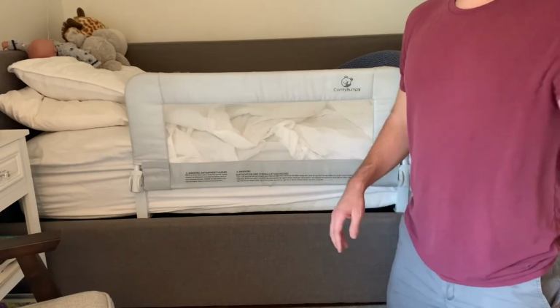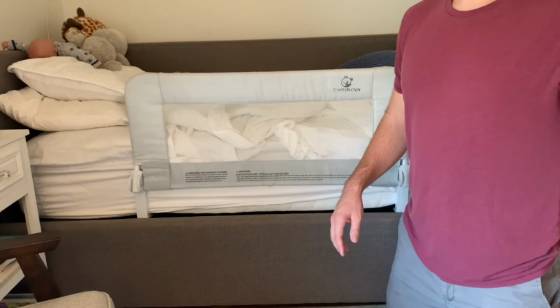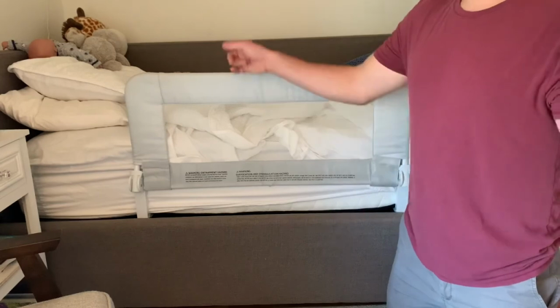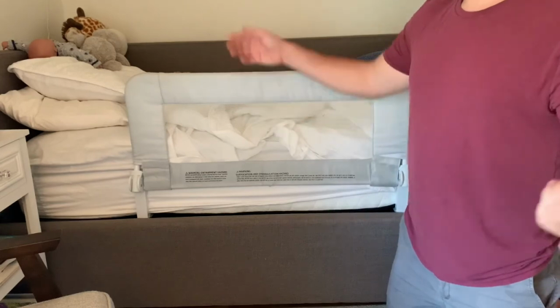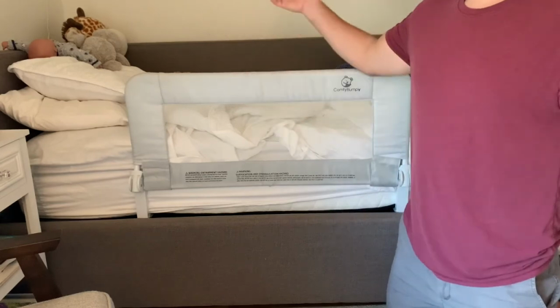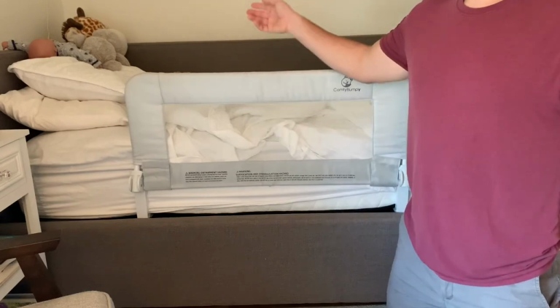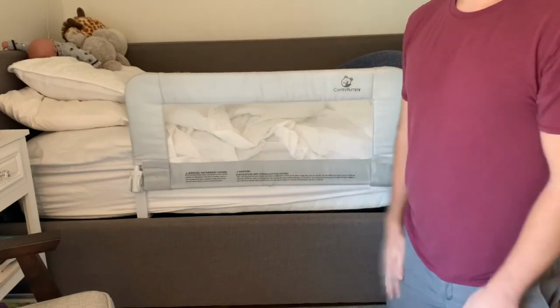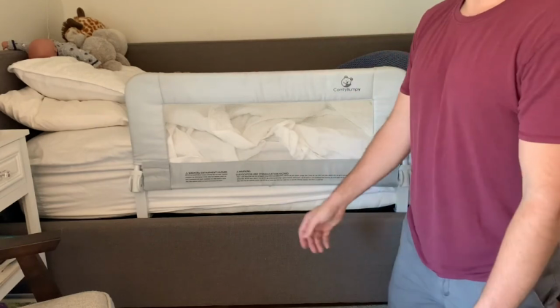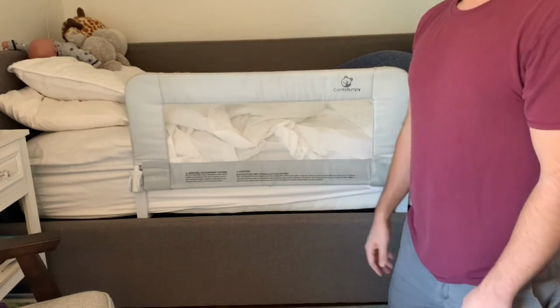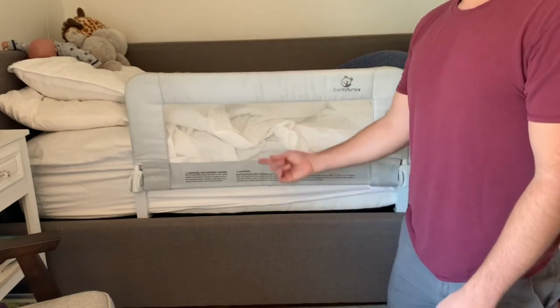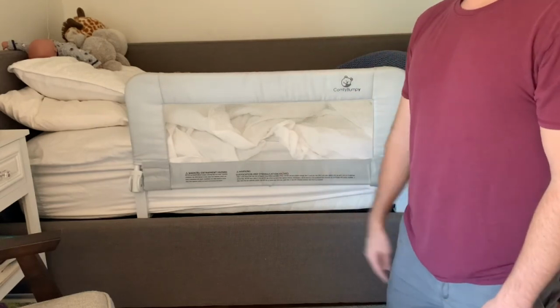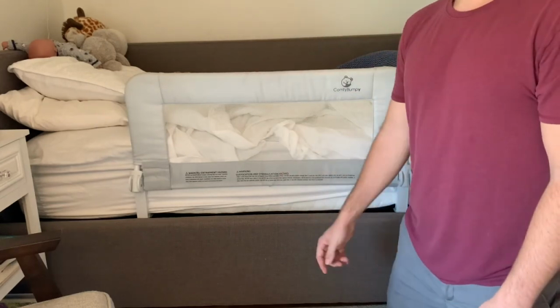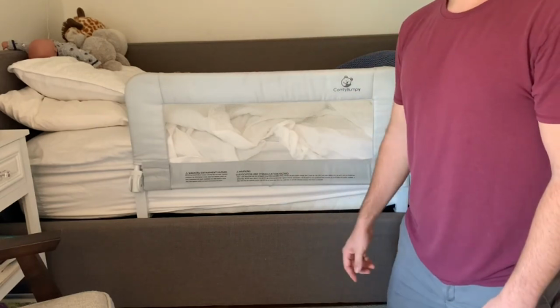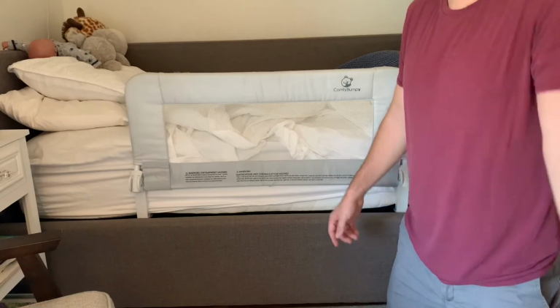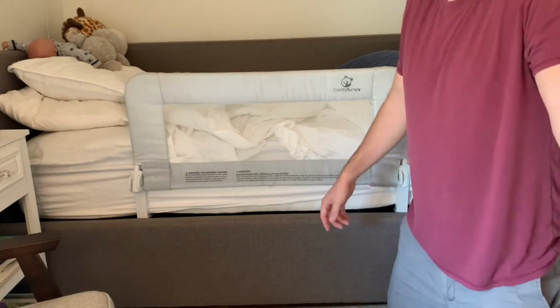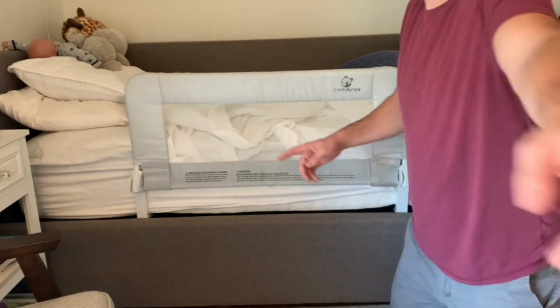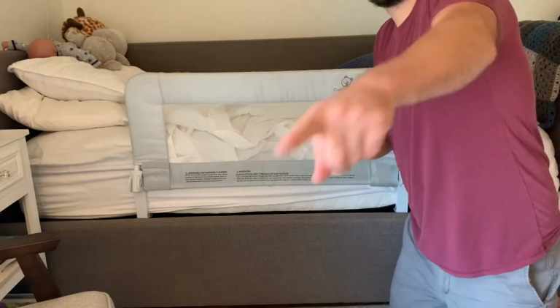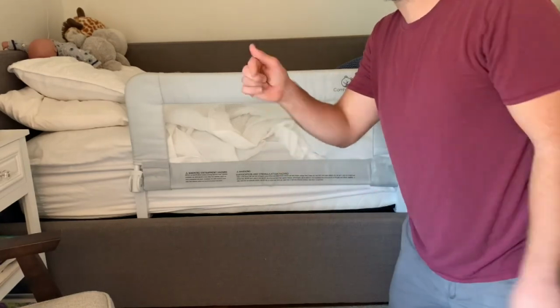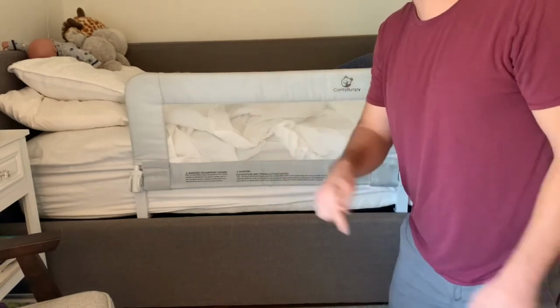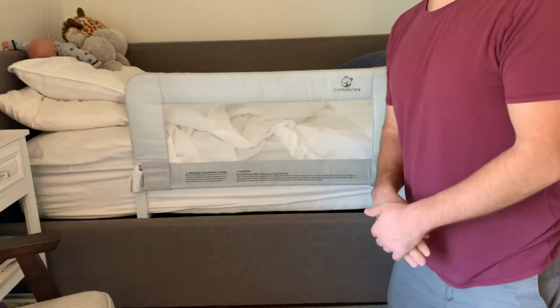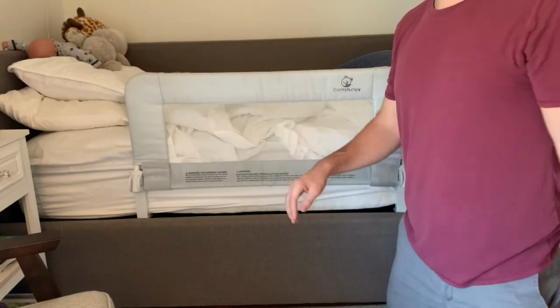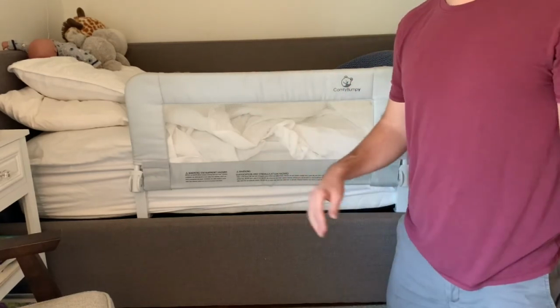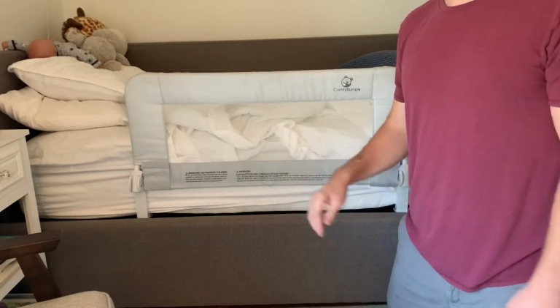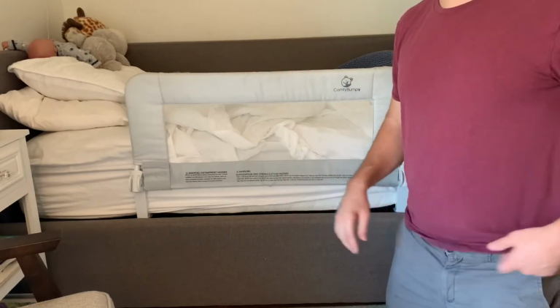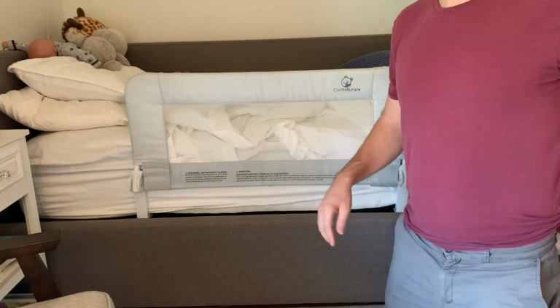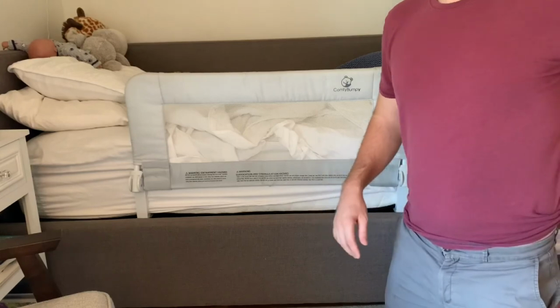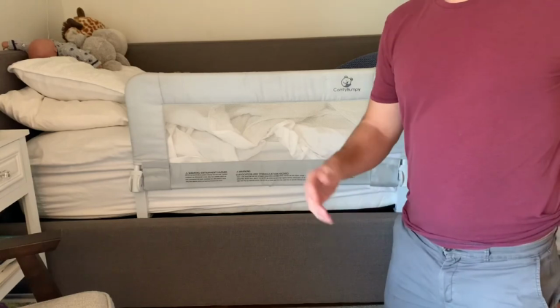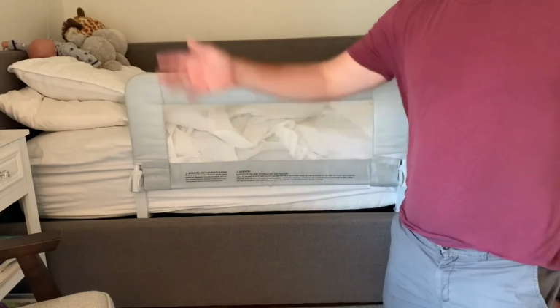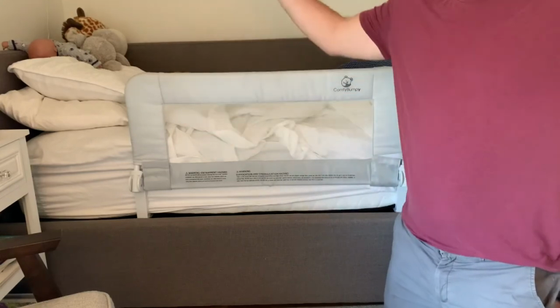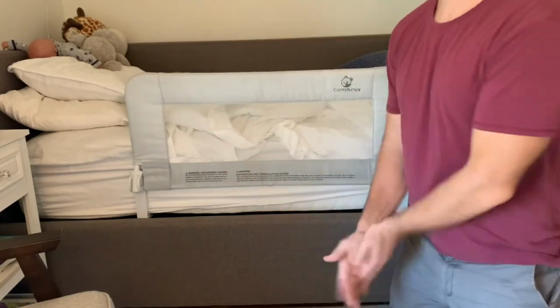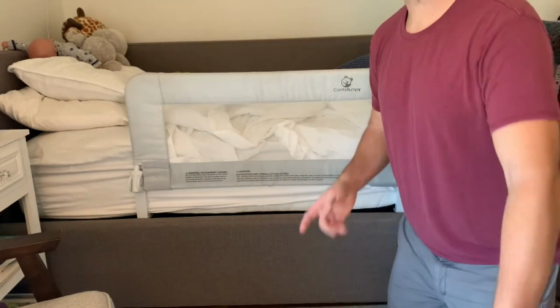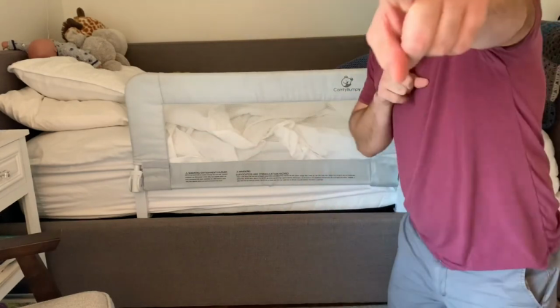Comfy Bumpy saved us — we didn't have to buy a new crib. Little dude's using his crib and now he's safe in his bed. It's a cool product, check it out. That's it for today — Baby Dude out. Please subscribe, we appreciate it. I'm trying to do as many of these videos as I can to help out. Have a great day!